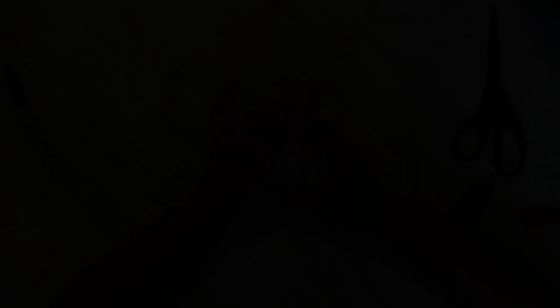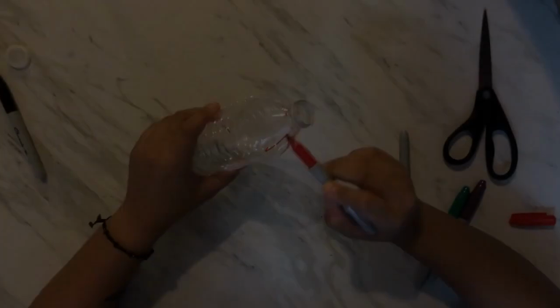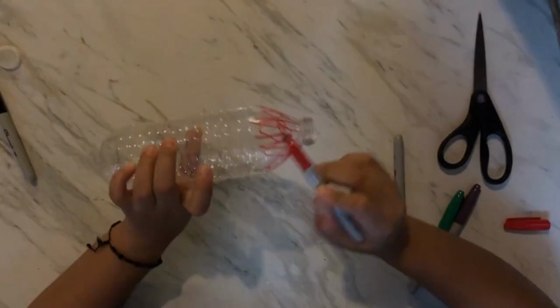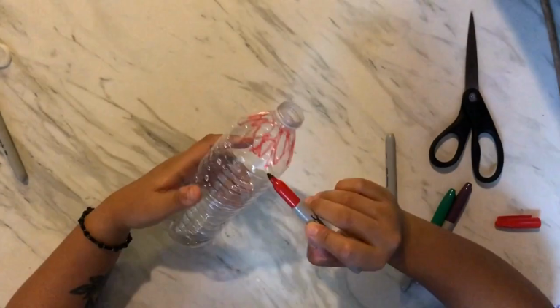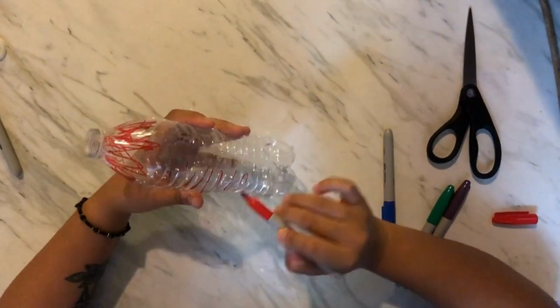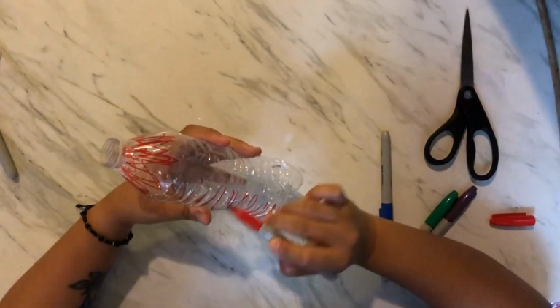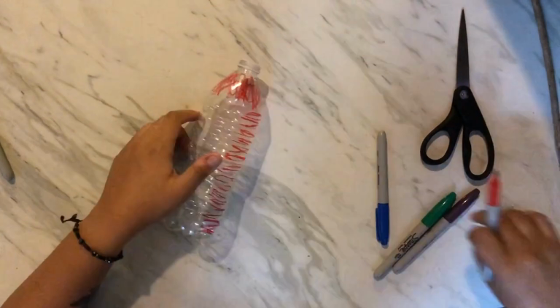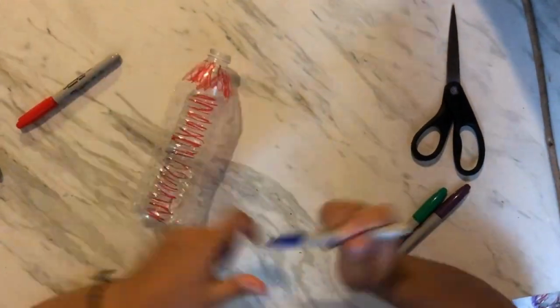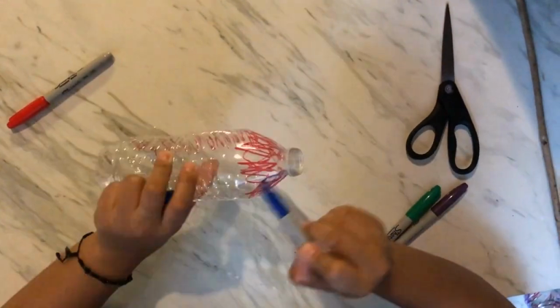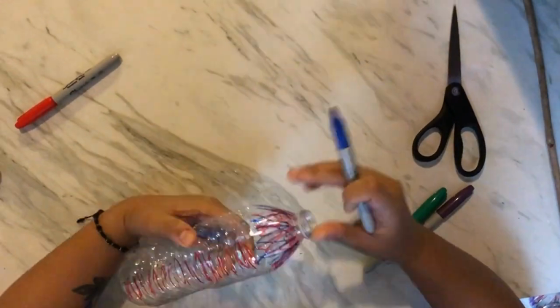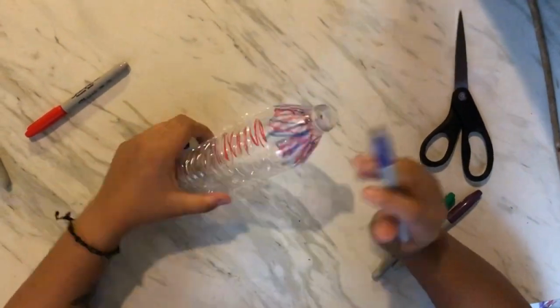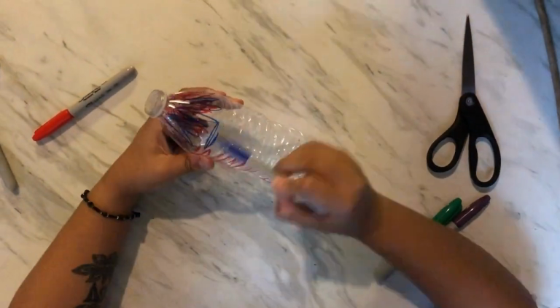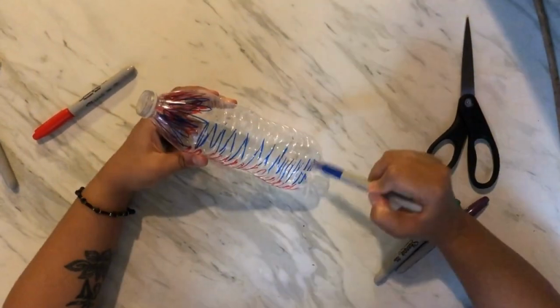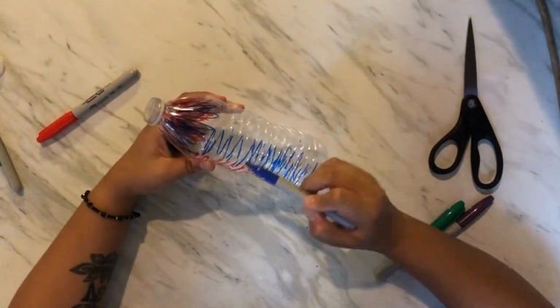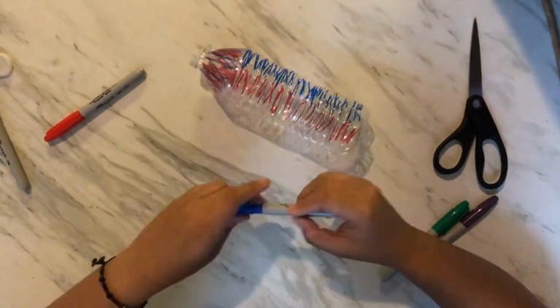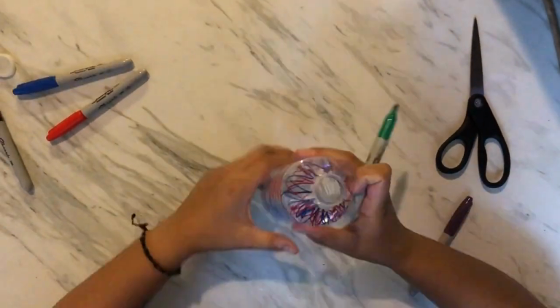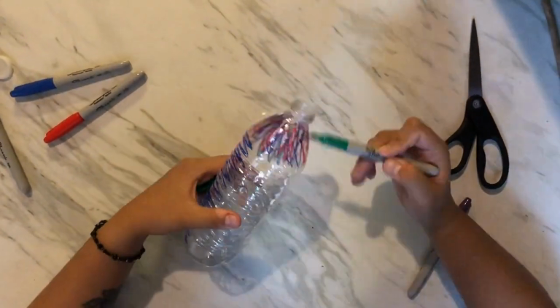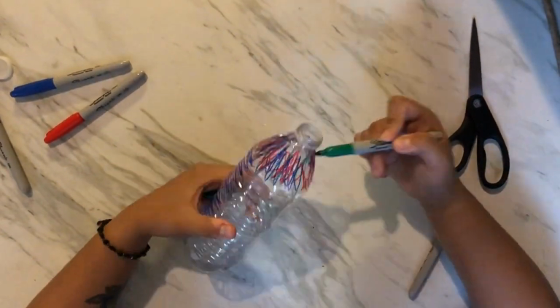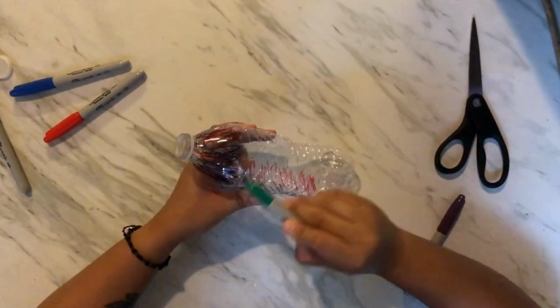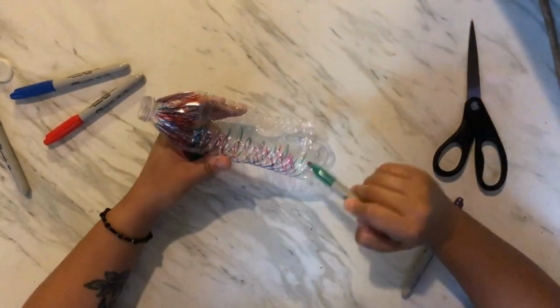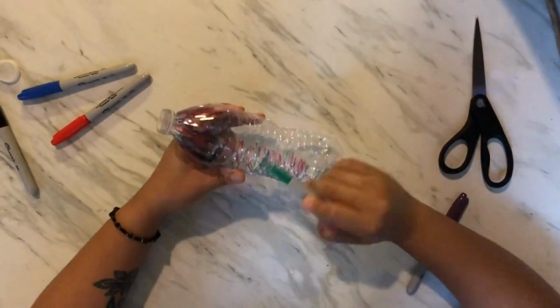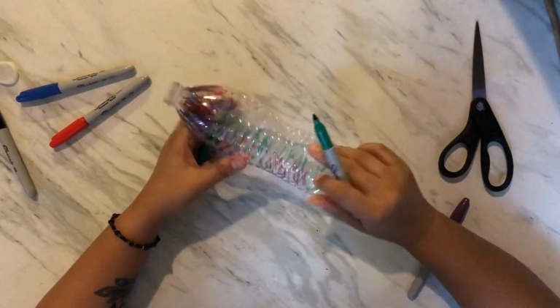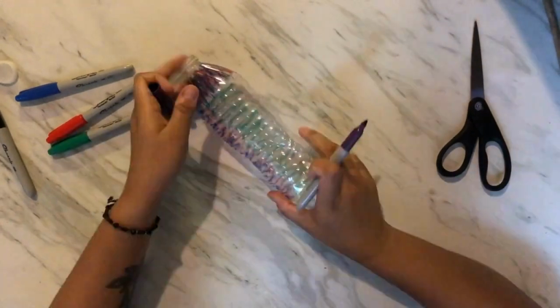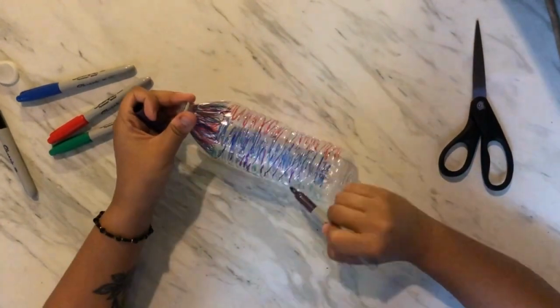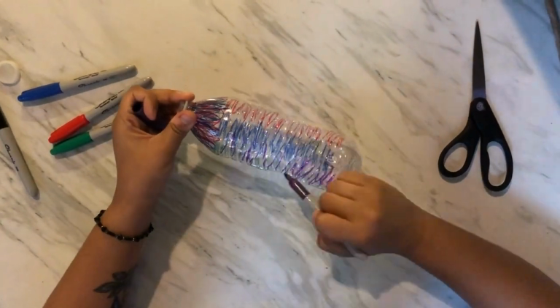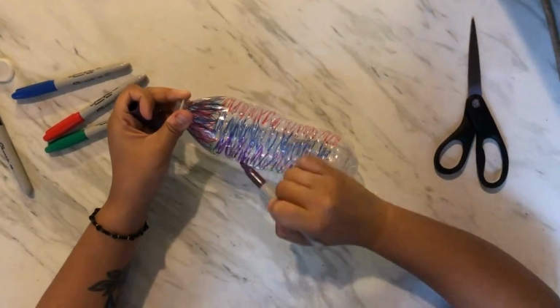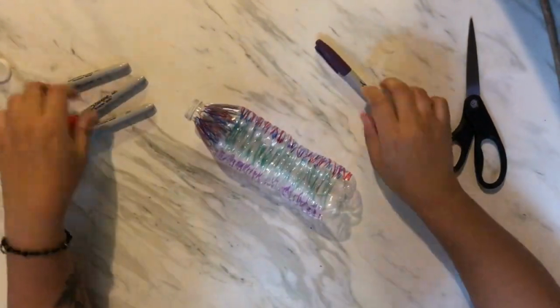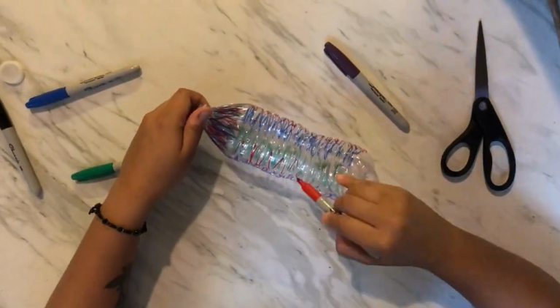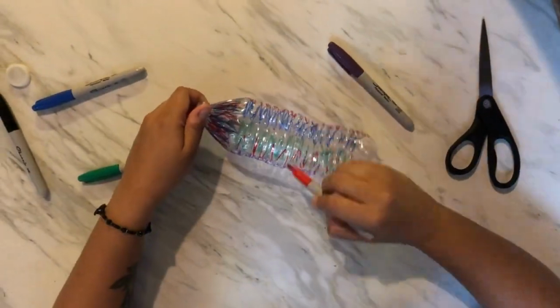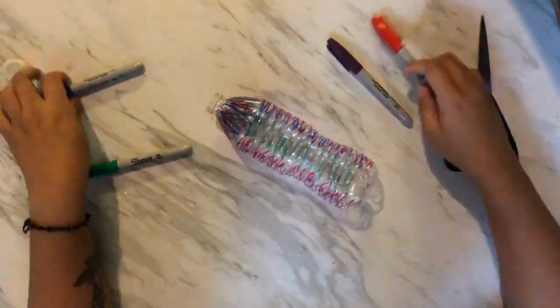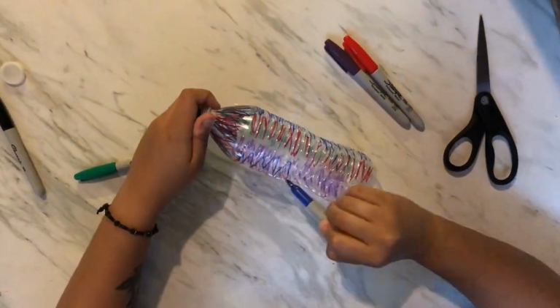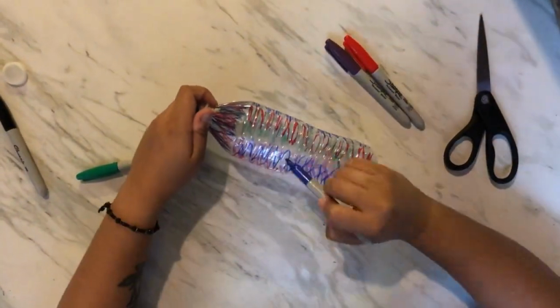We will begin our project with coloring the entire water bottles with the Sharpie color of your choosing. I chose red, blue, green, and purple.